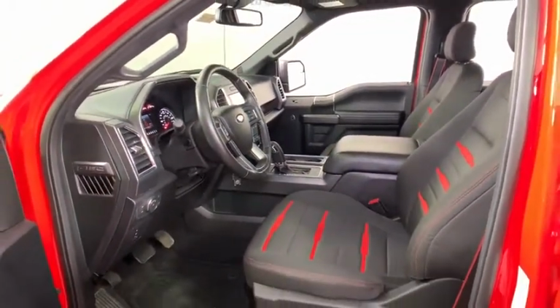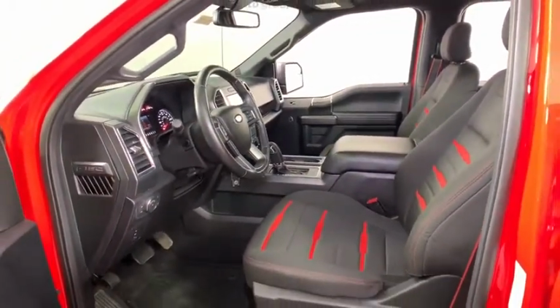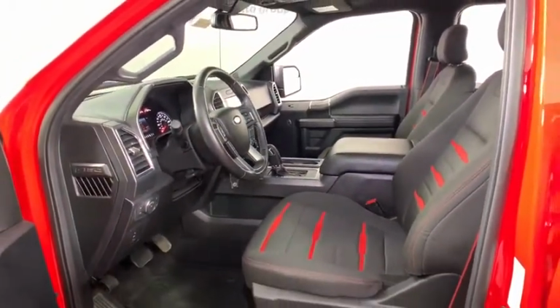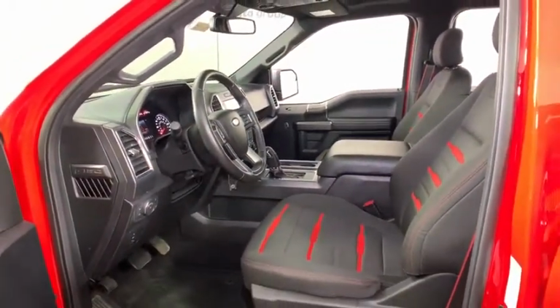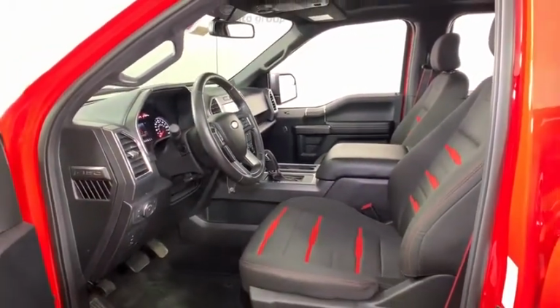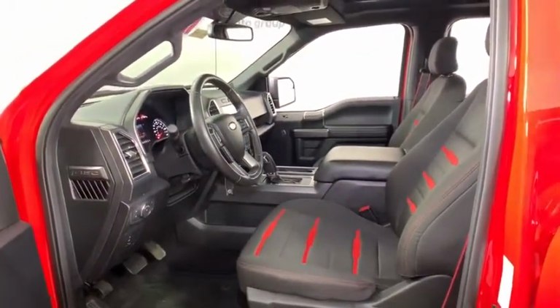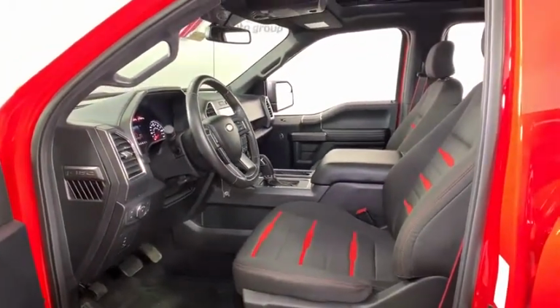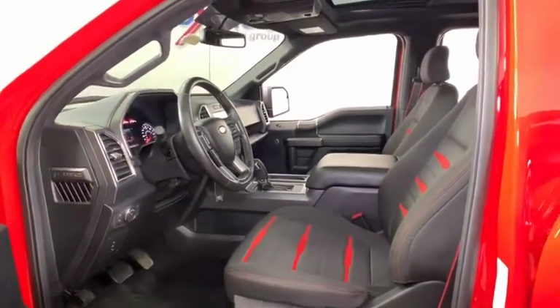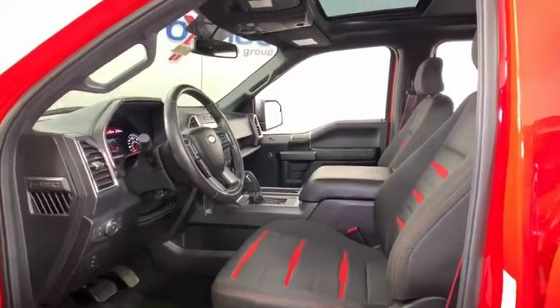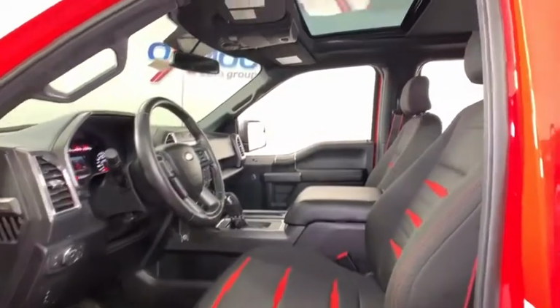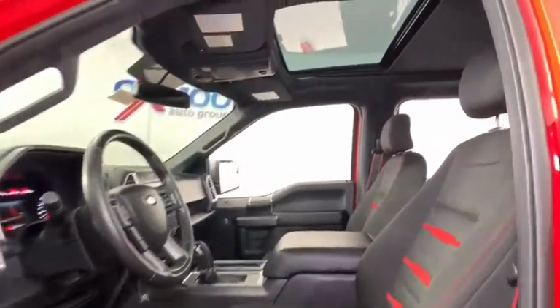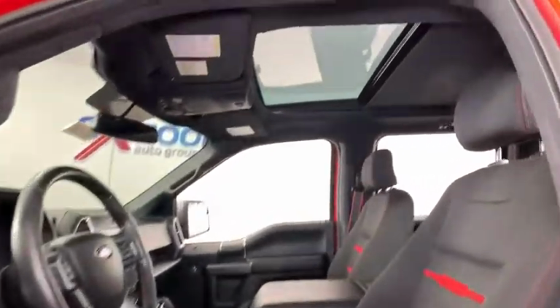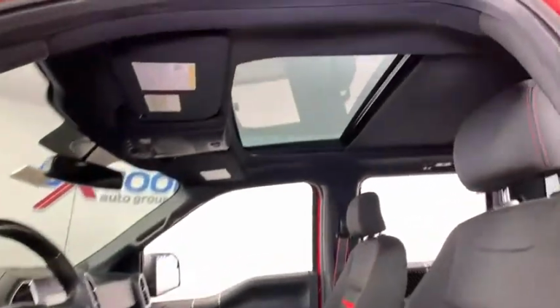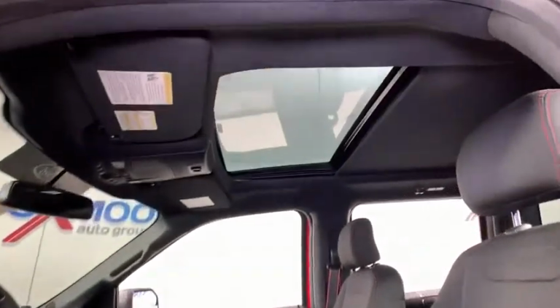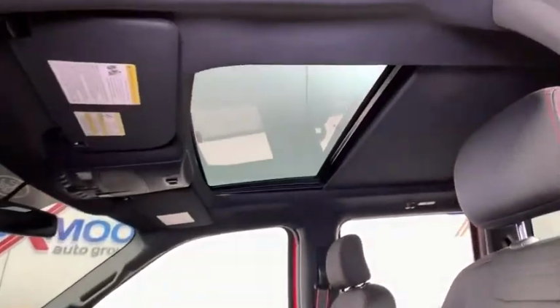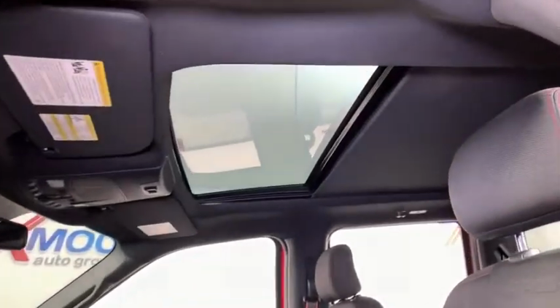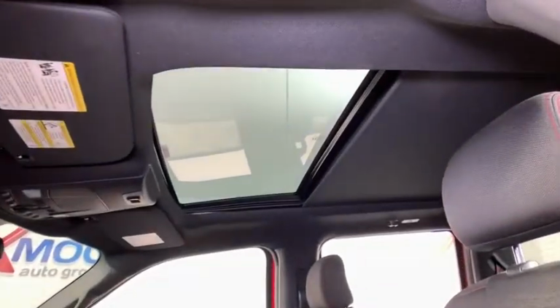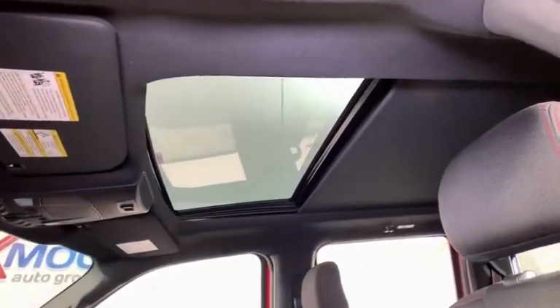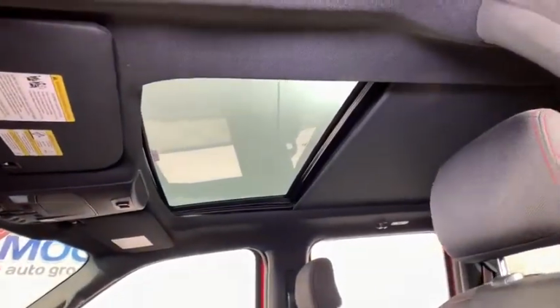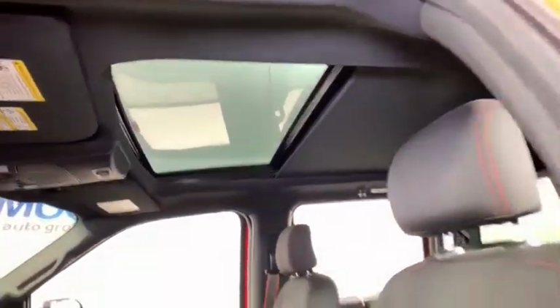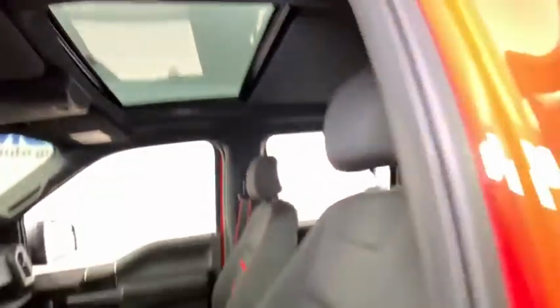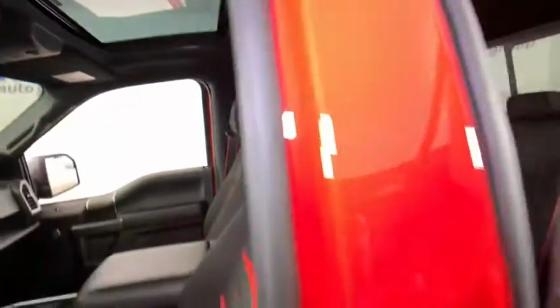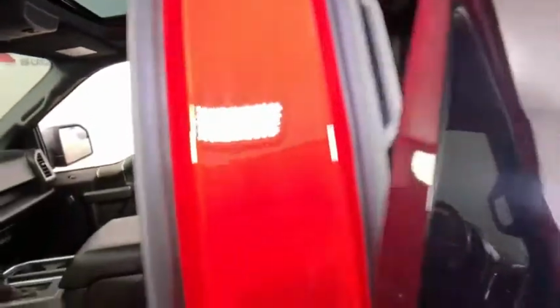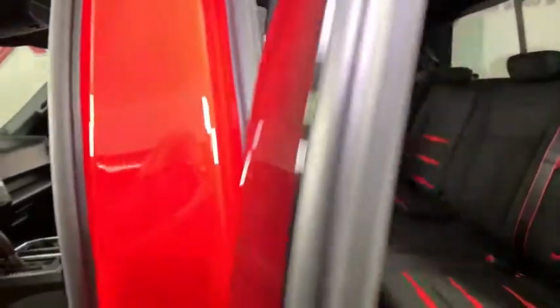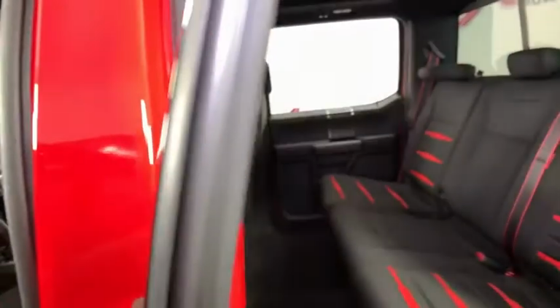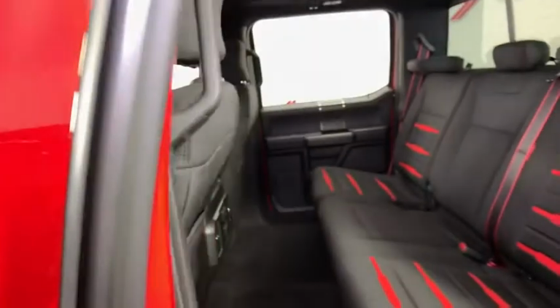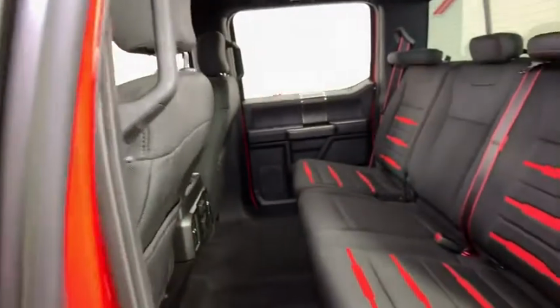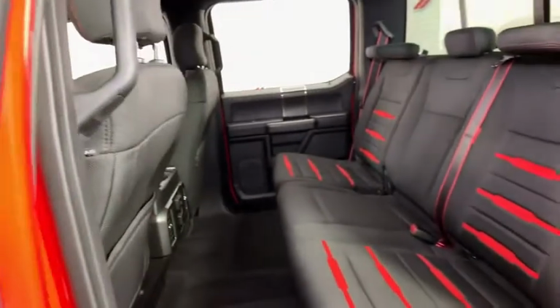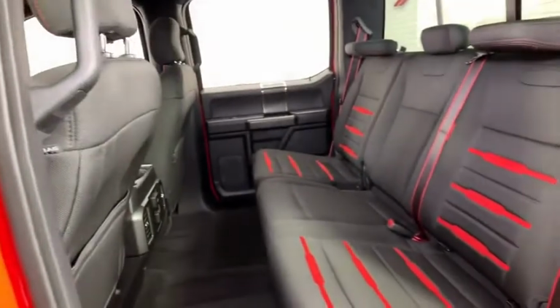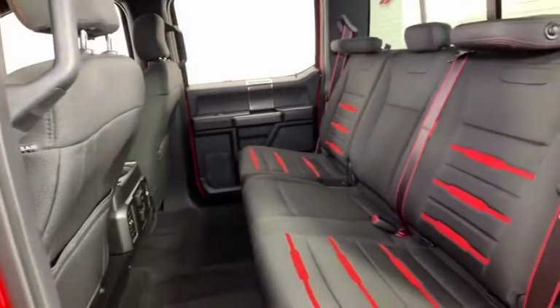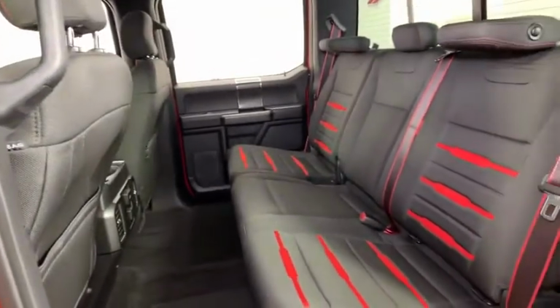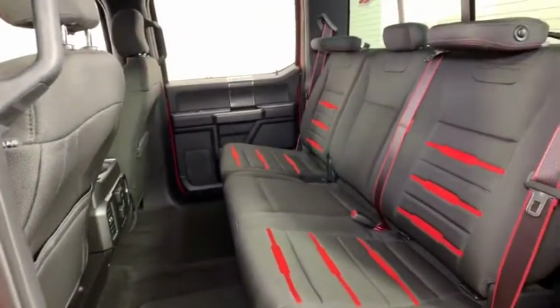Electronic stability control, compass, panic alarm, brake assist, tachometer, remote keyless entry, tilt steering wheel, driver vanity mirror, front reading lamp.